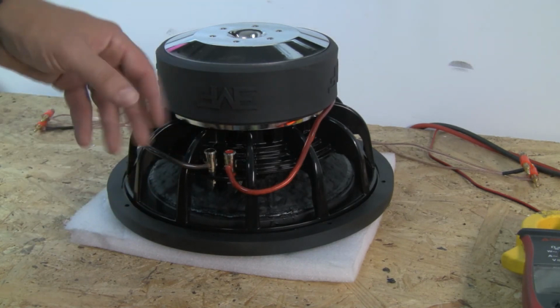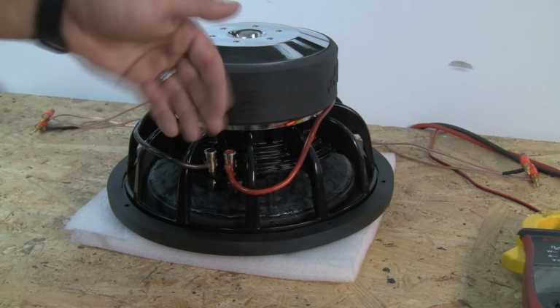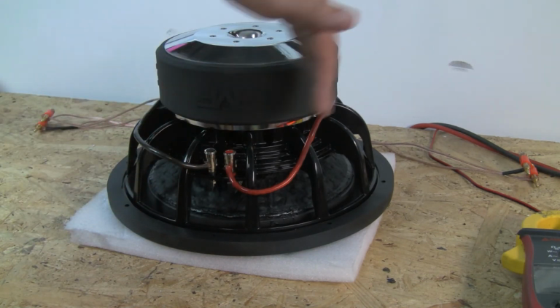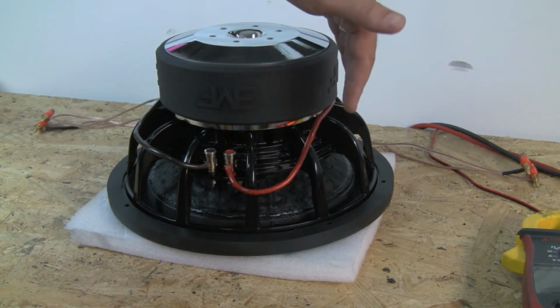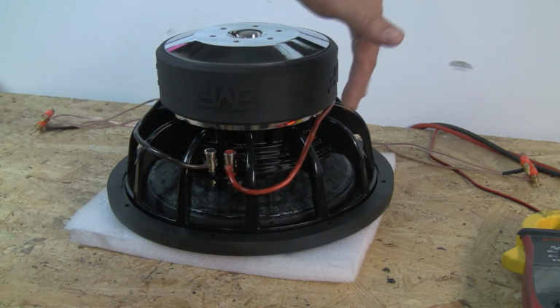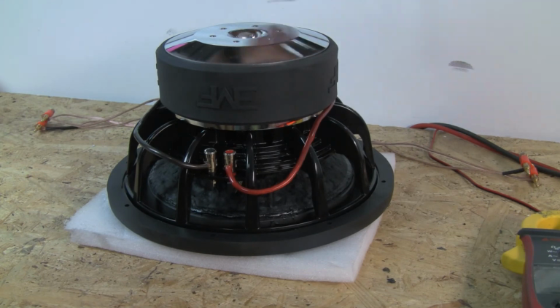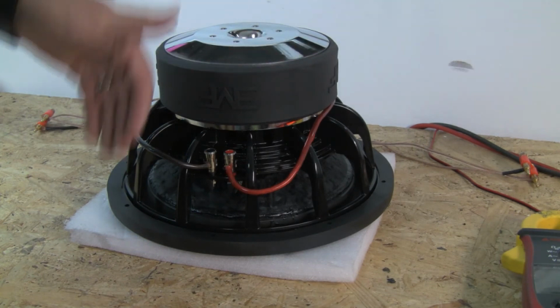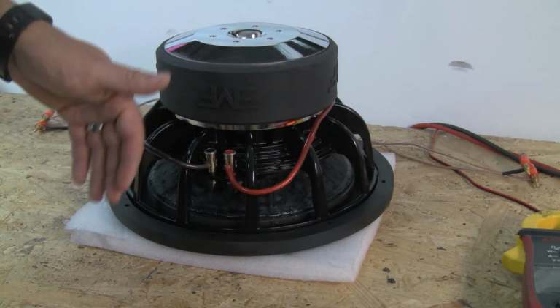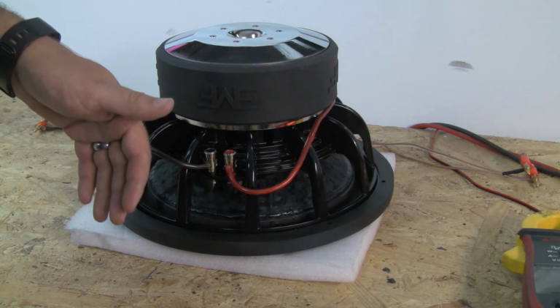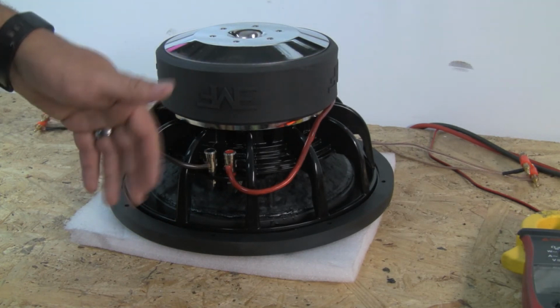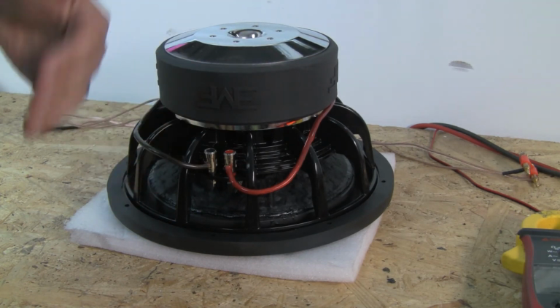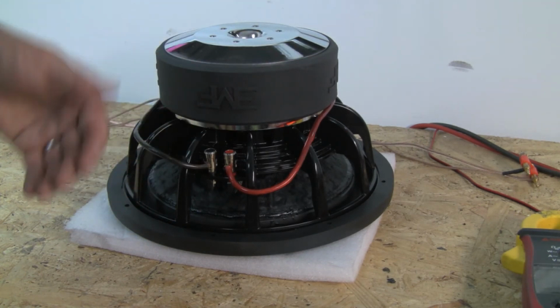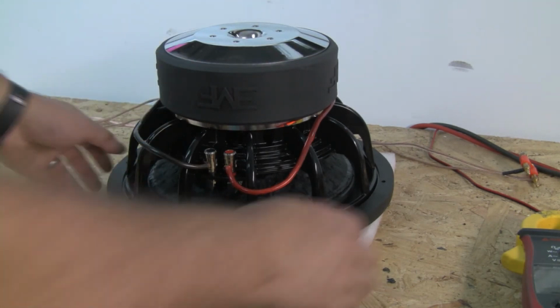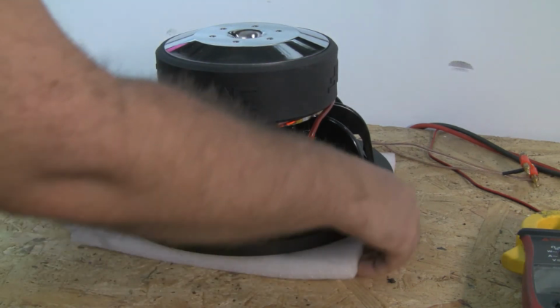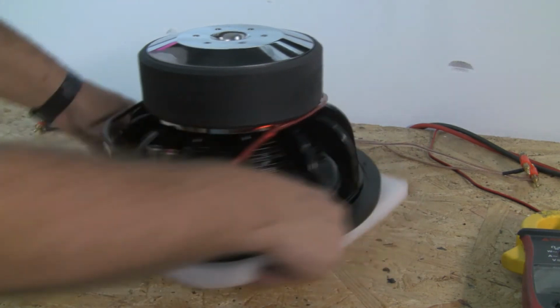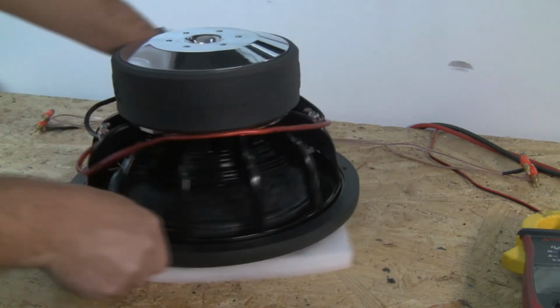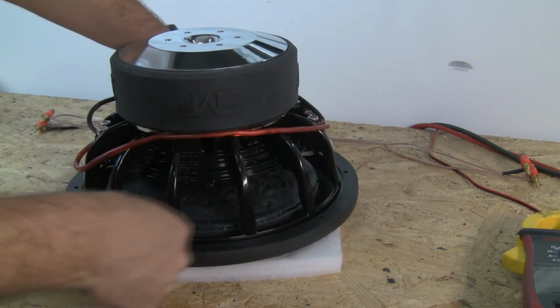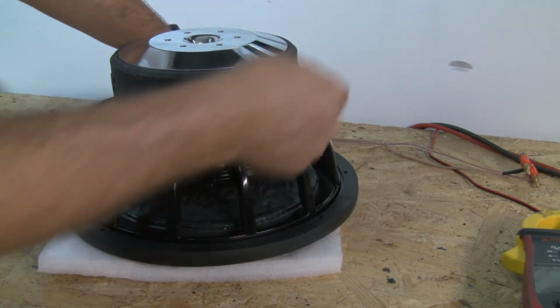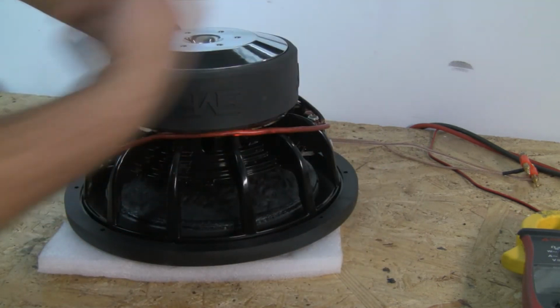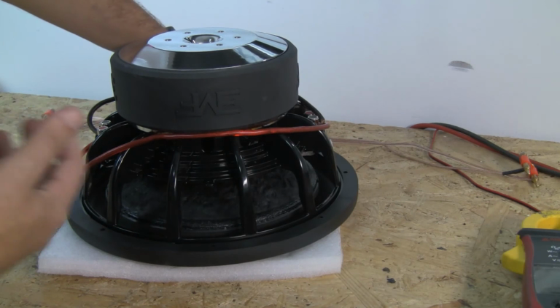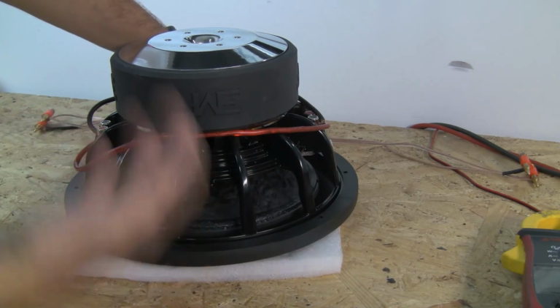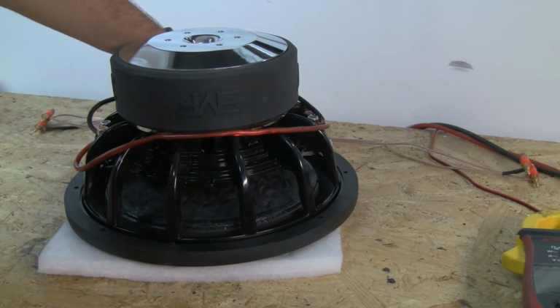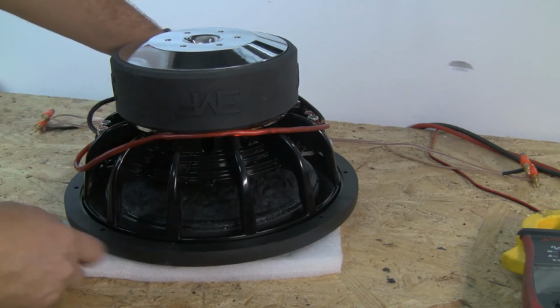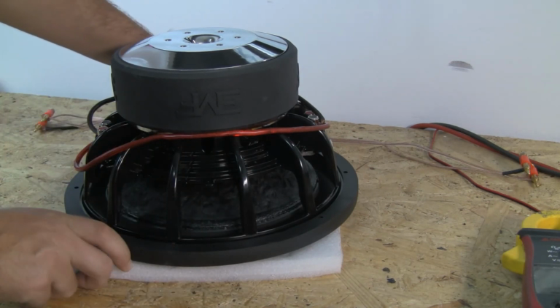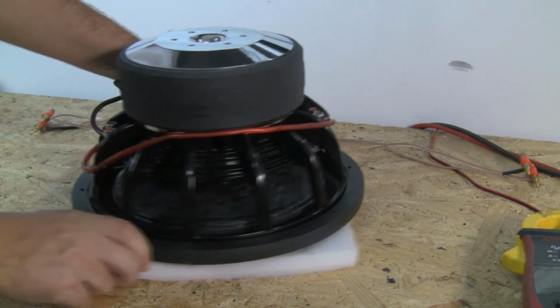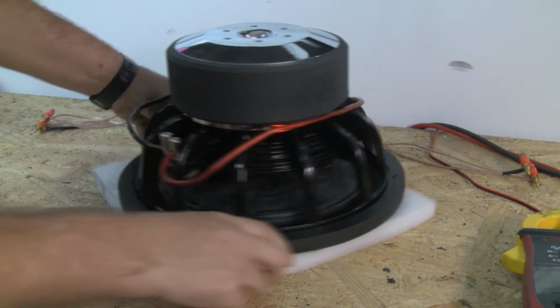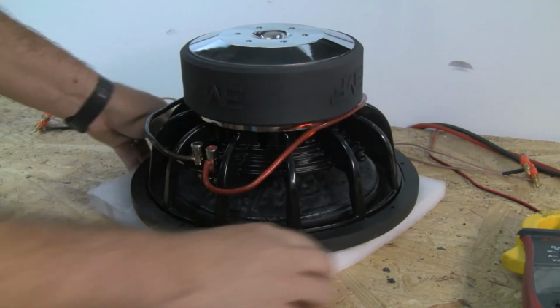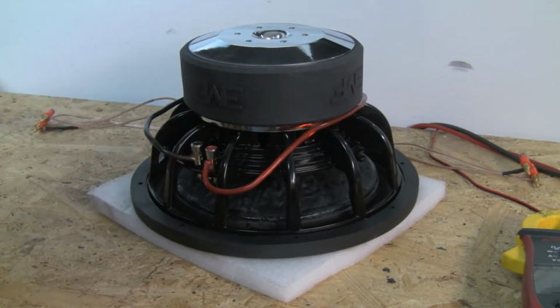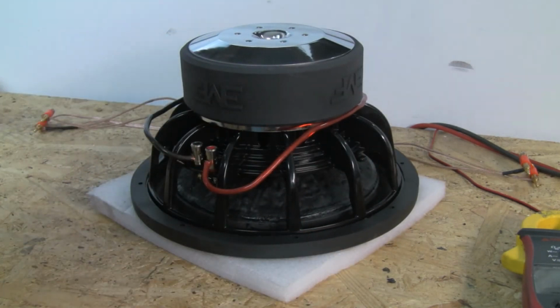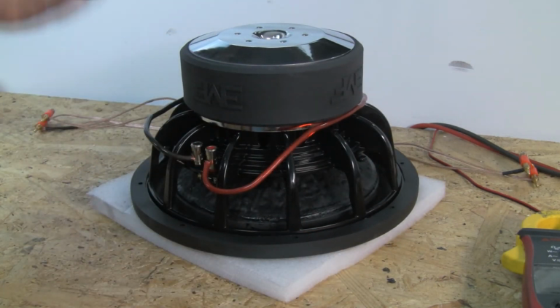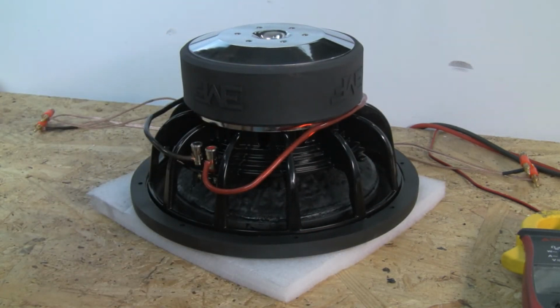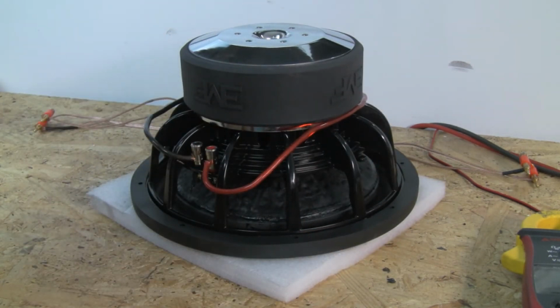If you have the sub wired in series as we just showed, but you have multiple subs, this is where you would connect all of your positives together and all your negatives together — that's how you bring the load back down.